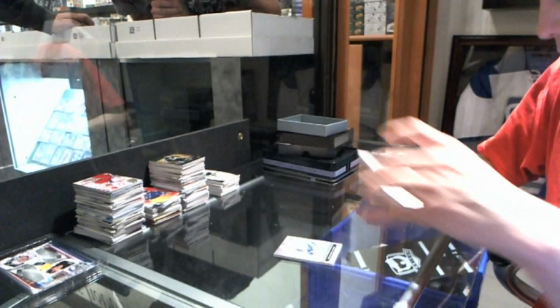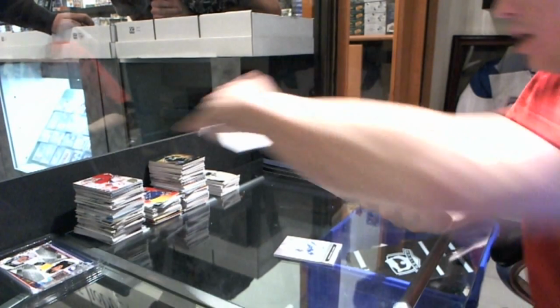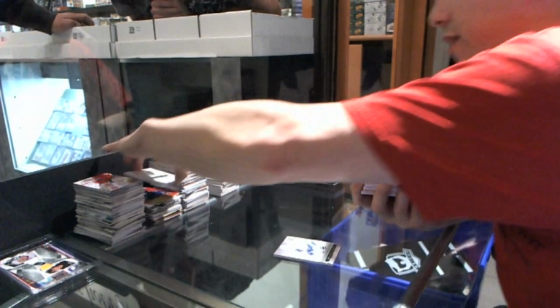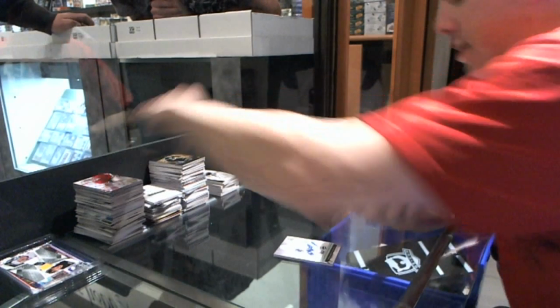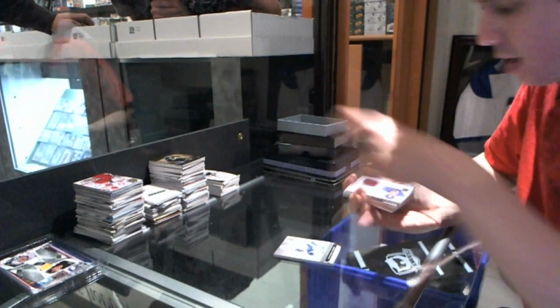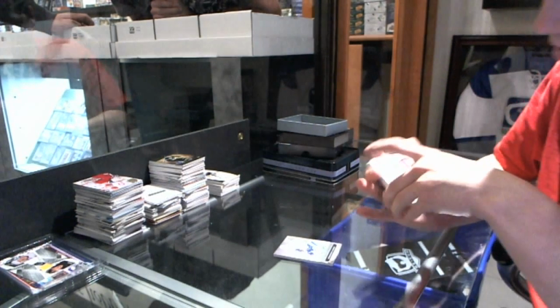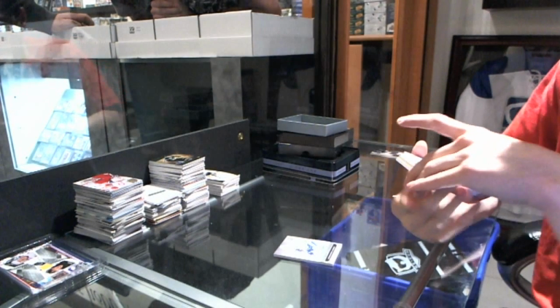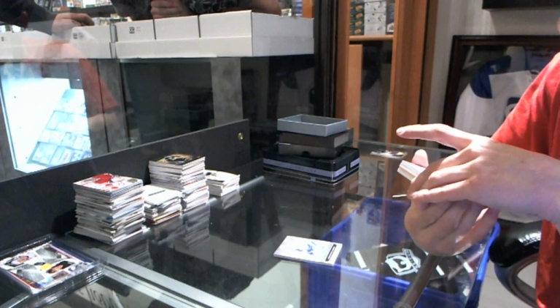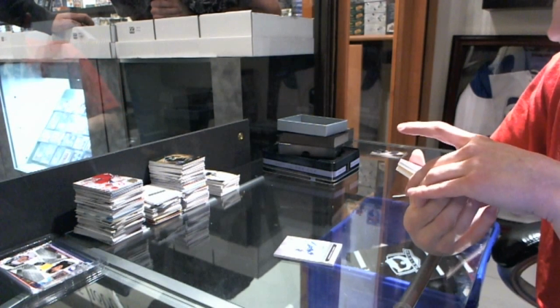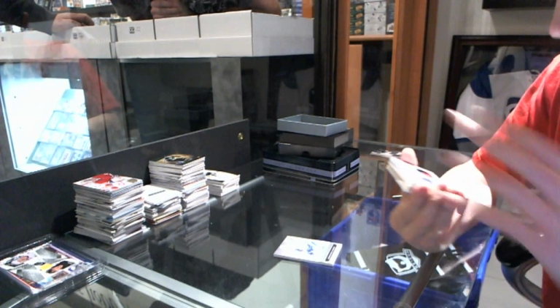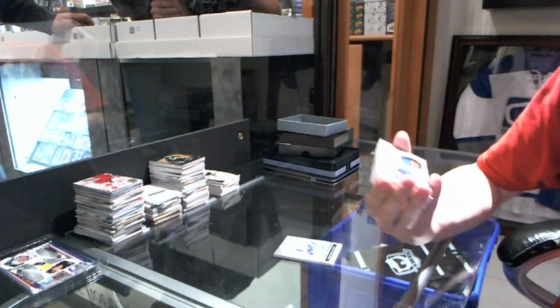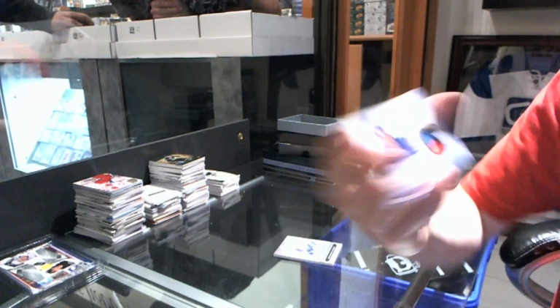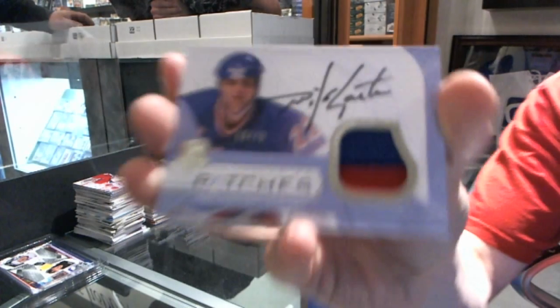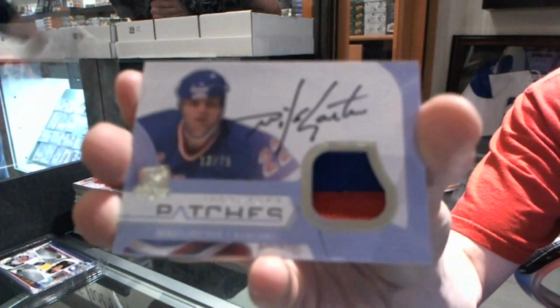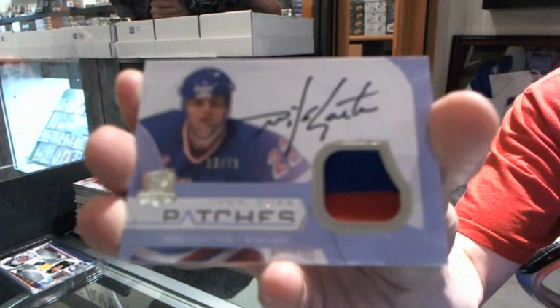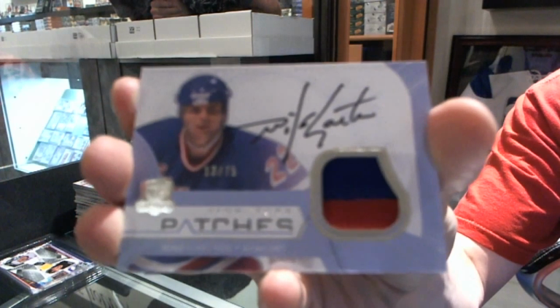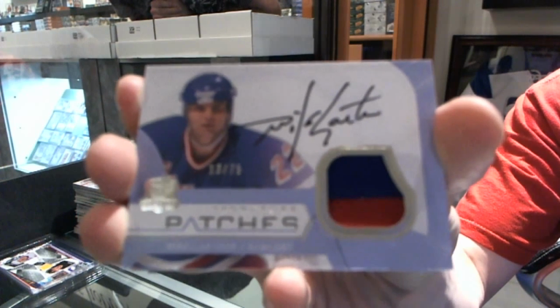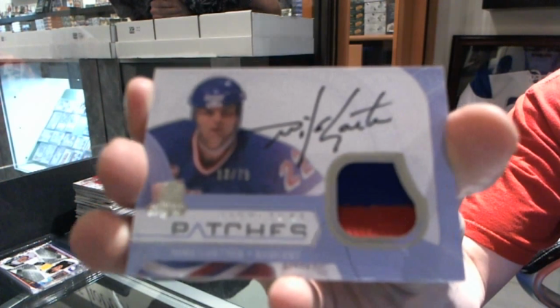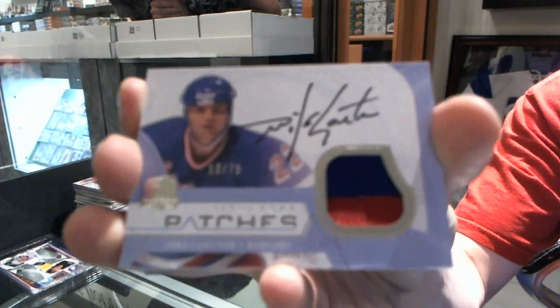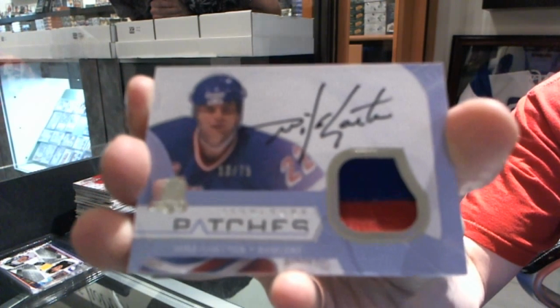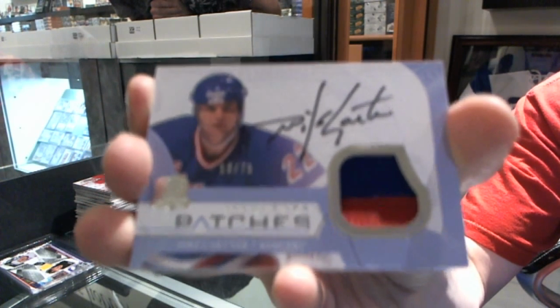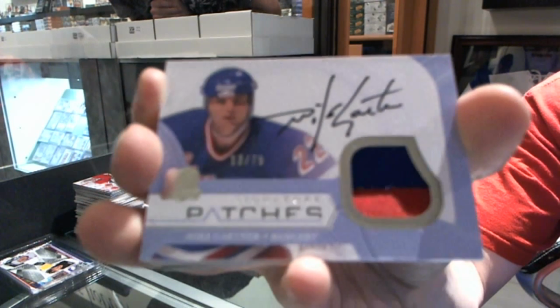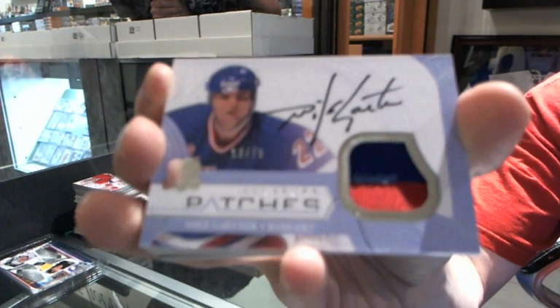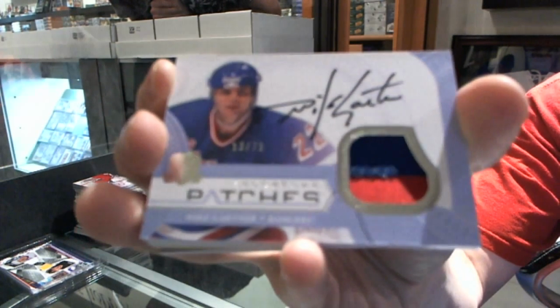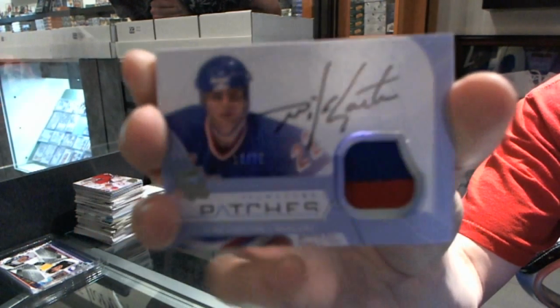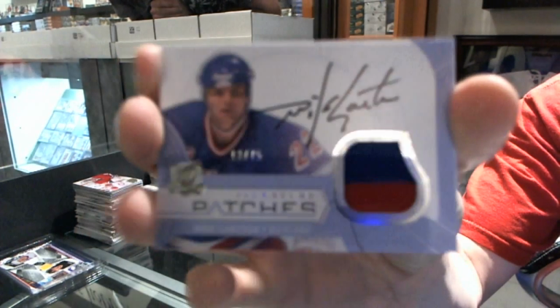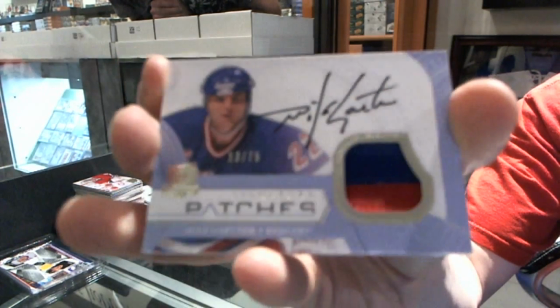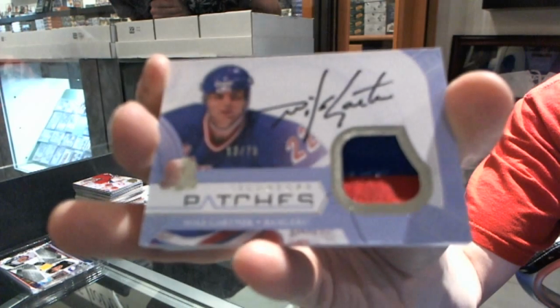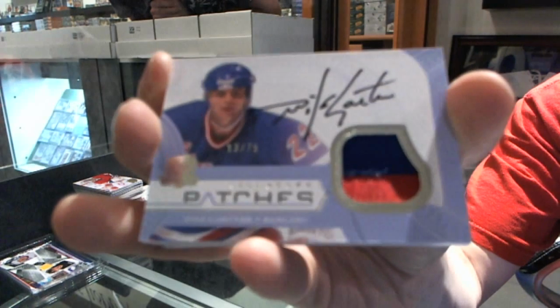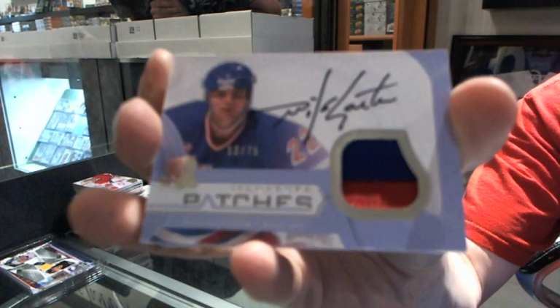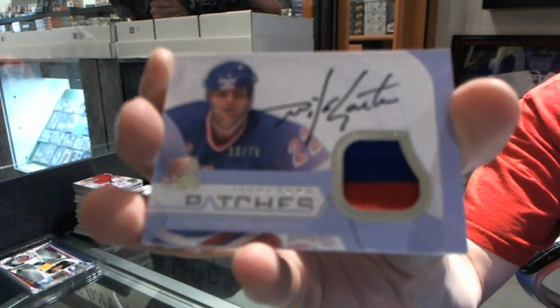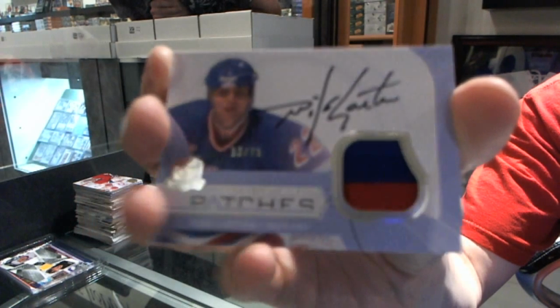We've got a two-color signature patches, number 13 of 75 for the New York Rangers — Mike Gartner.